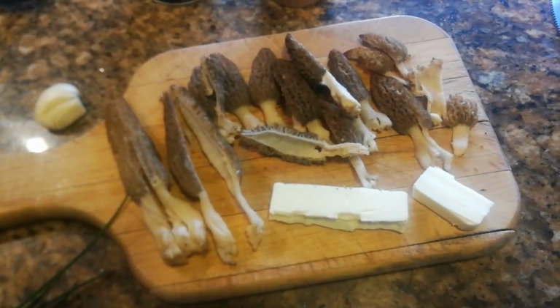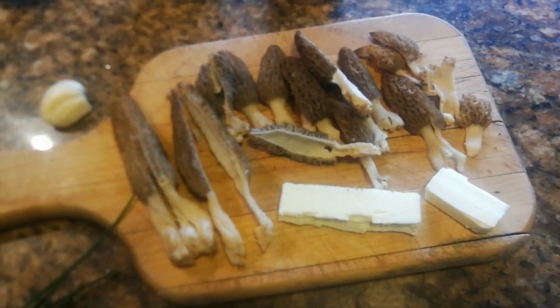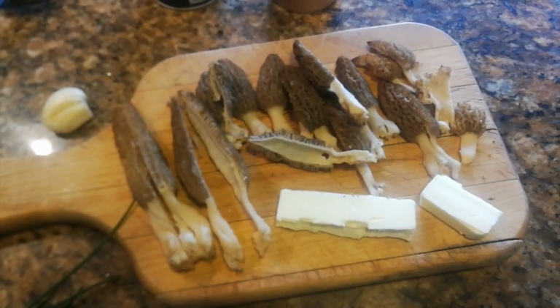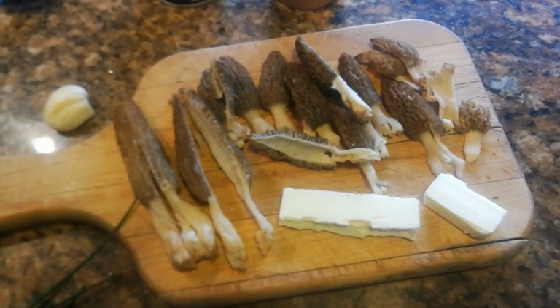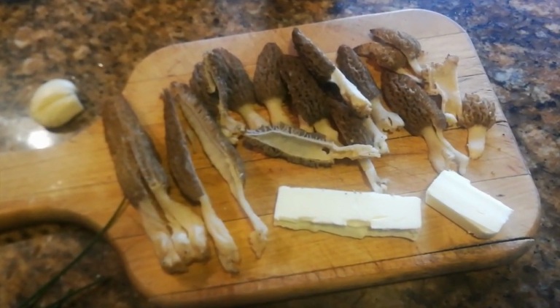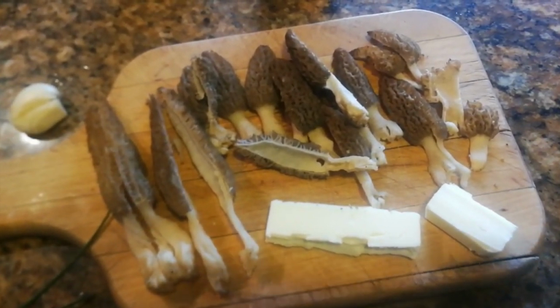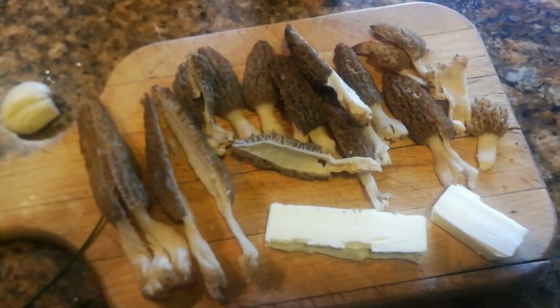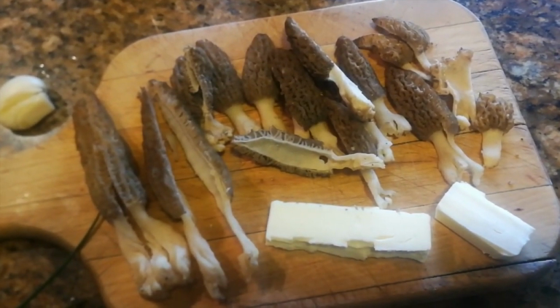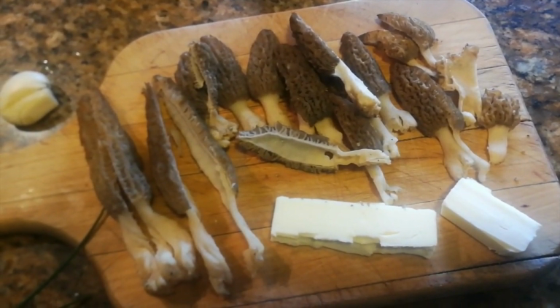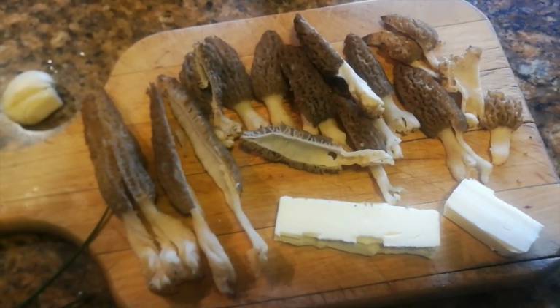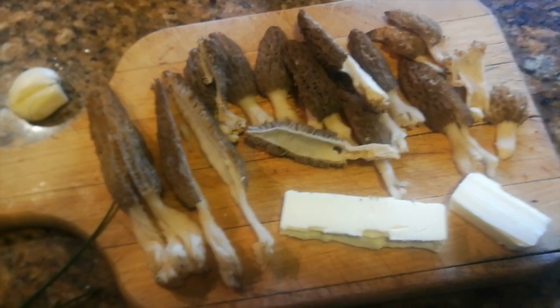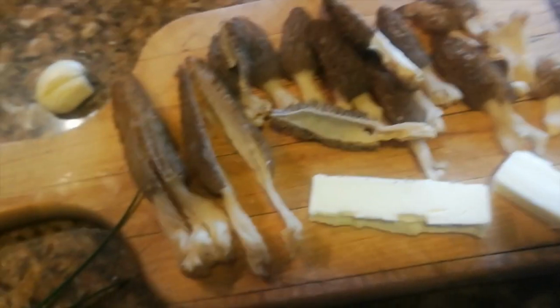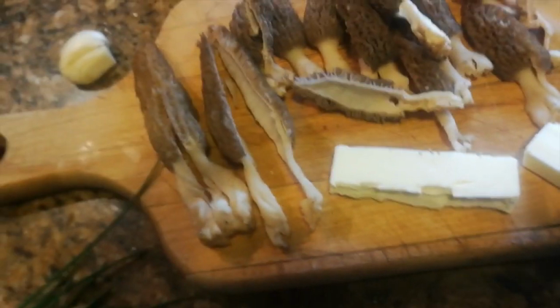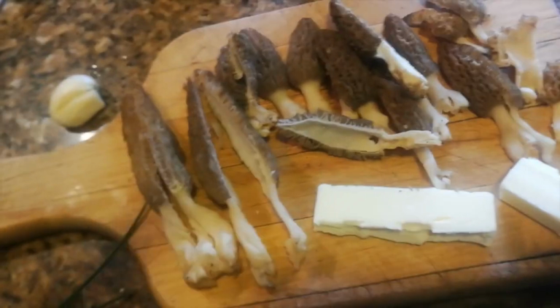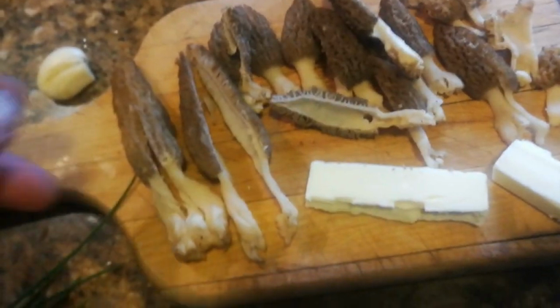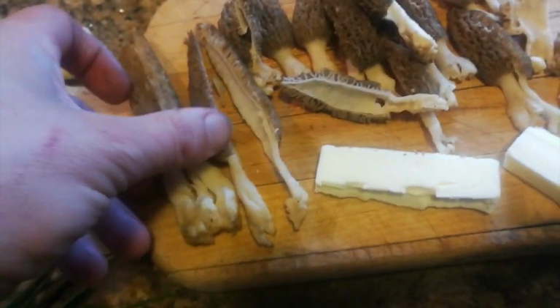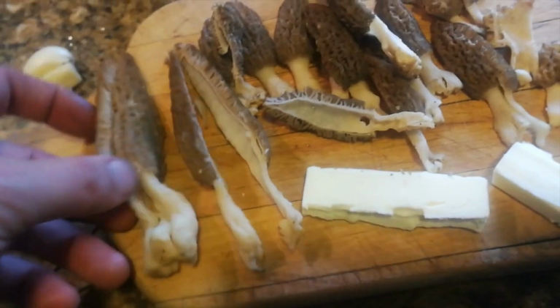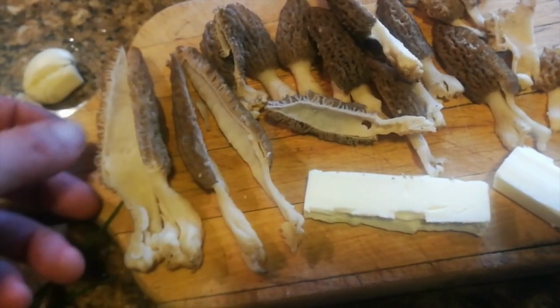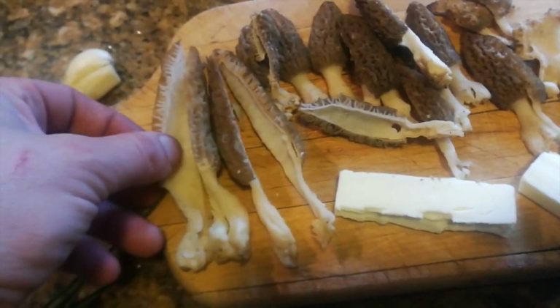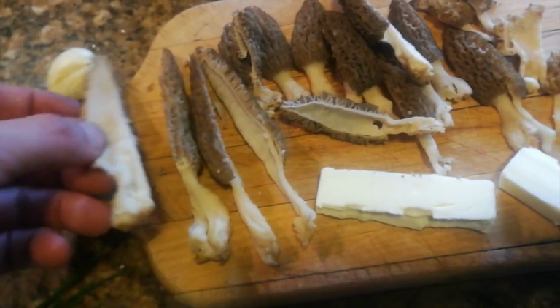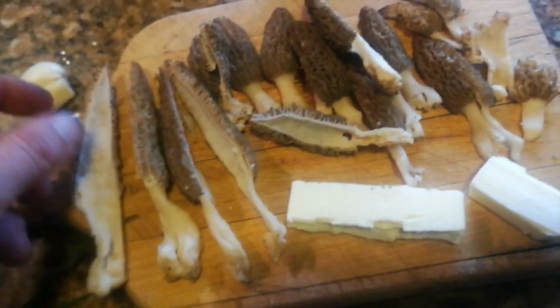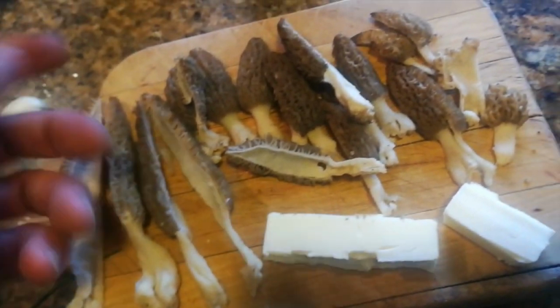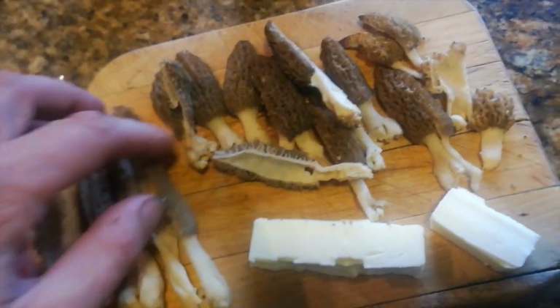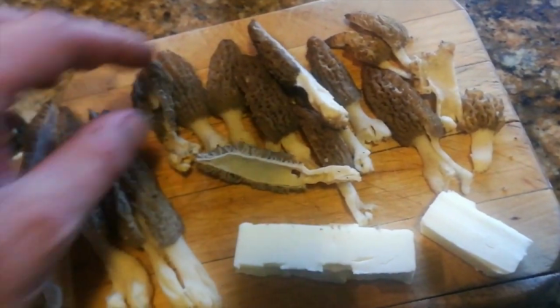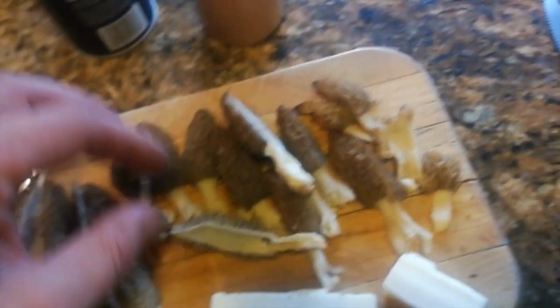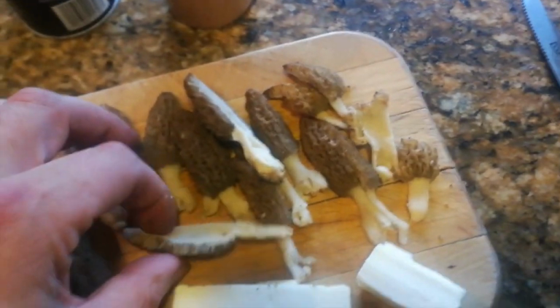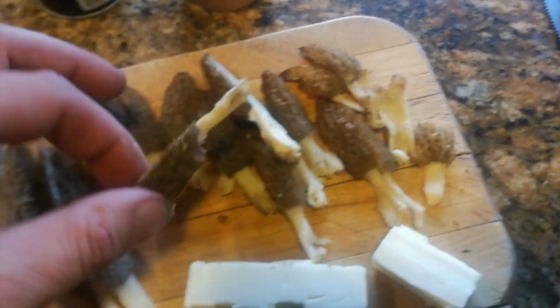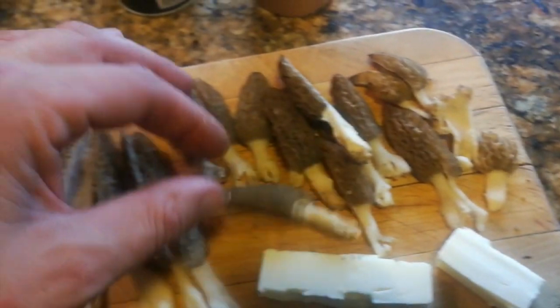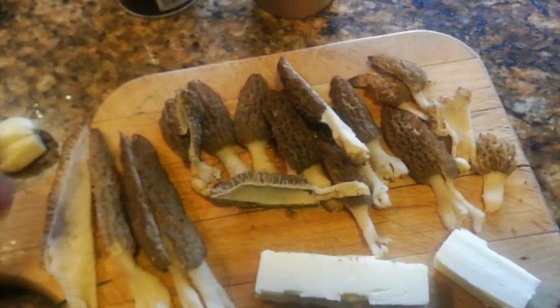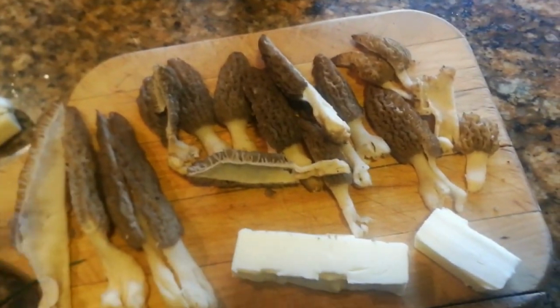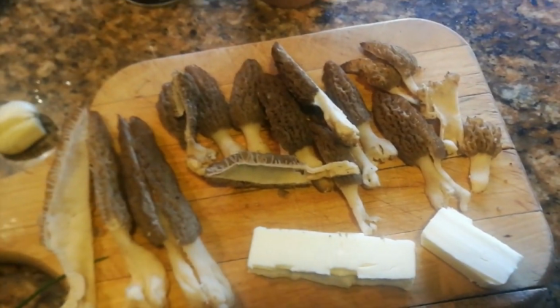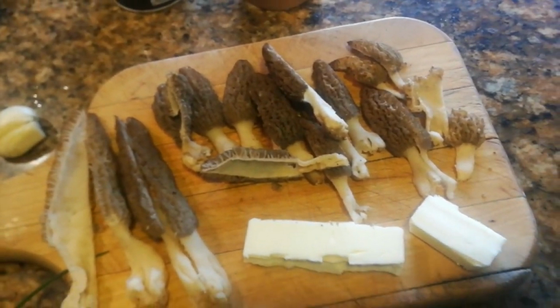Okay, so we've got the morels all cleaned and cut up. Try to cut them into the closest equal-sized pieces that you can so they cook evenly.